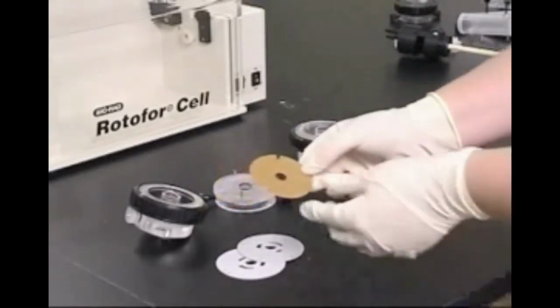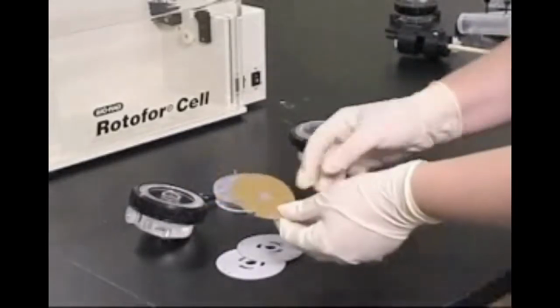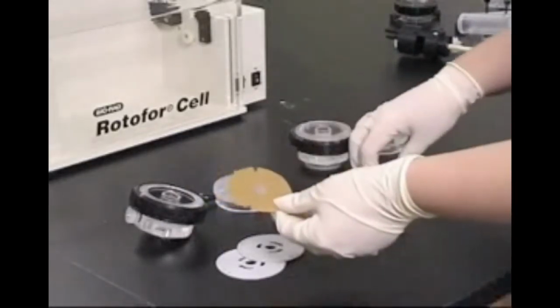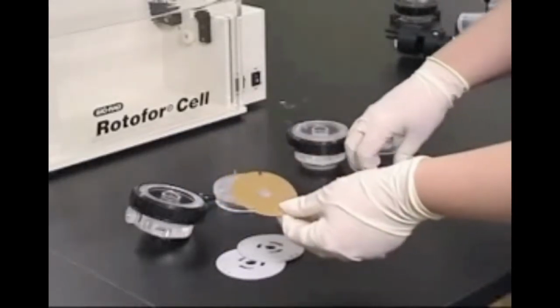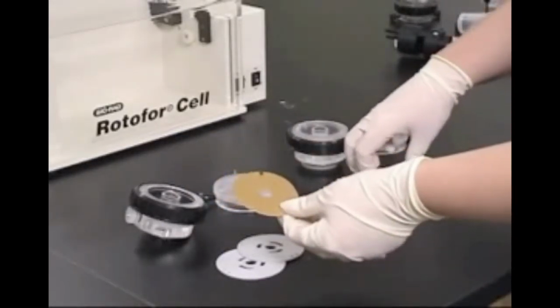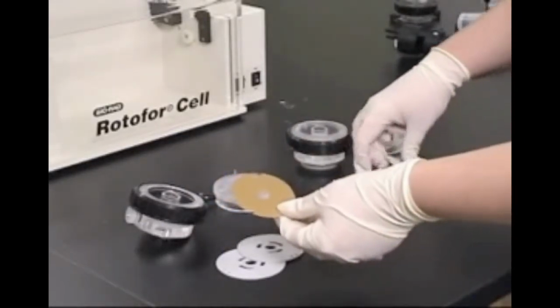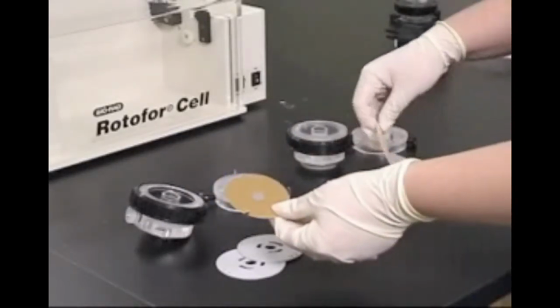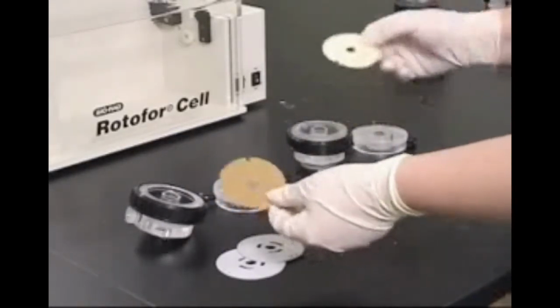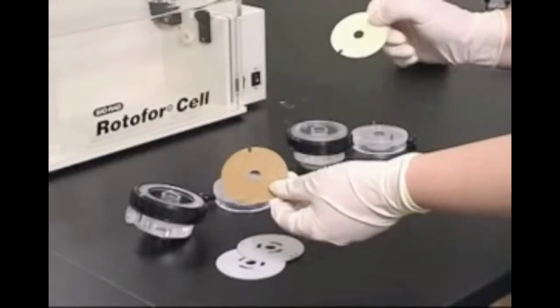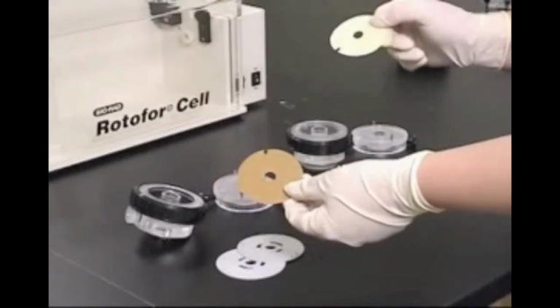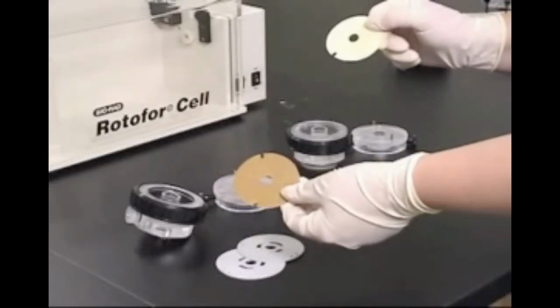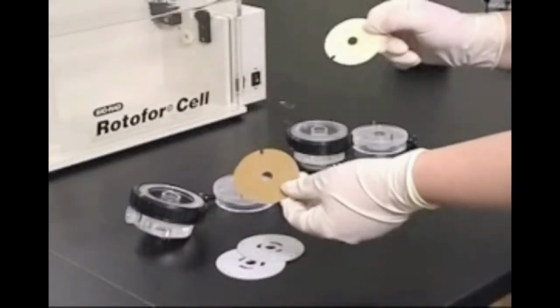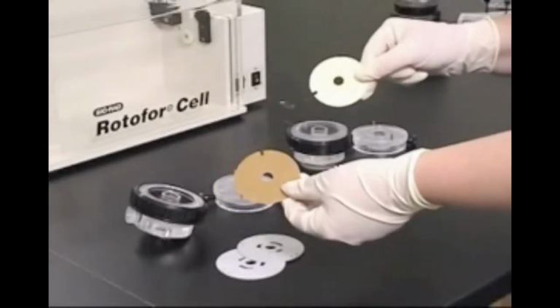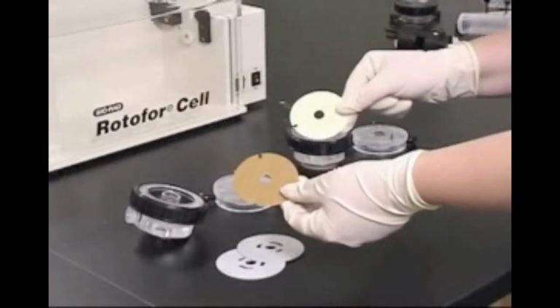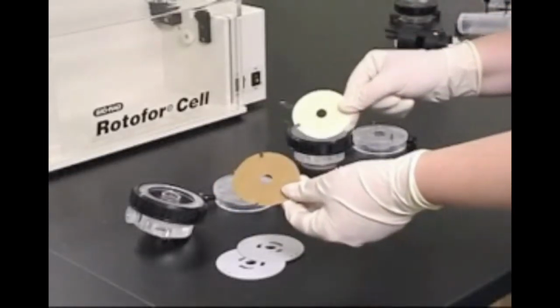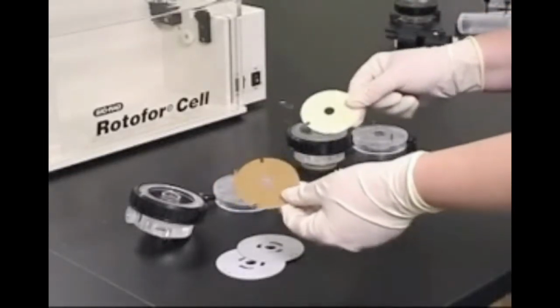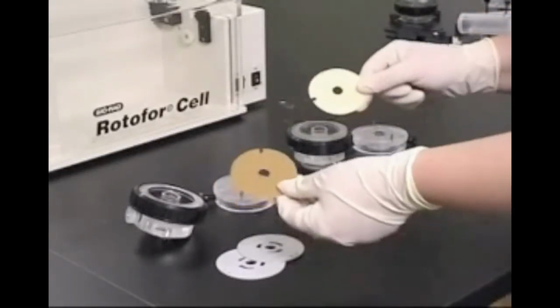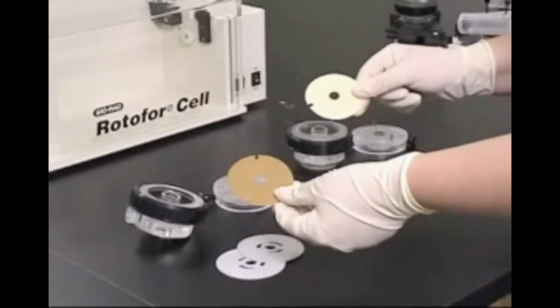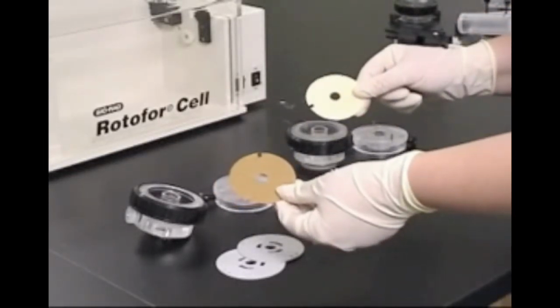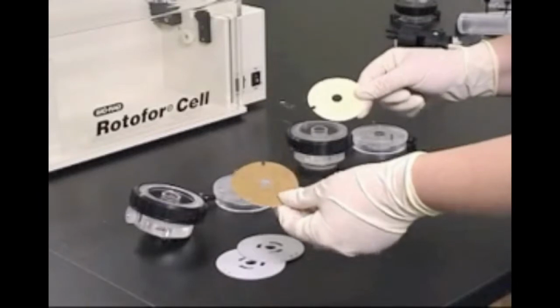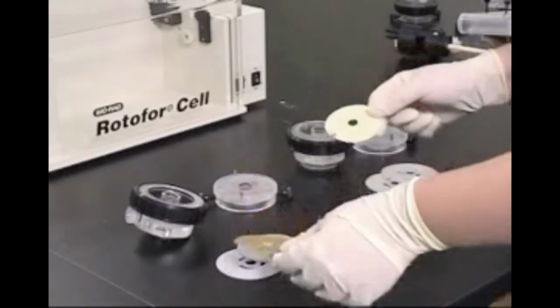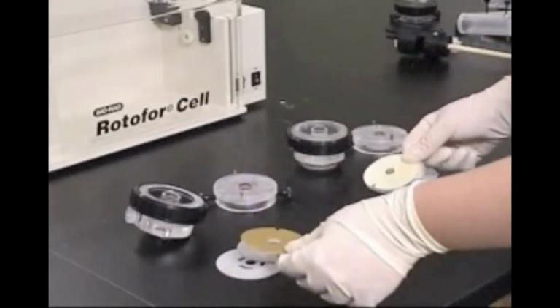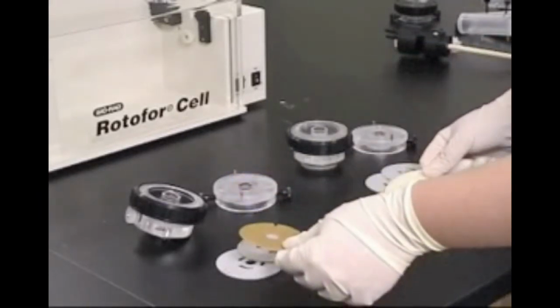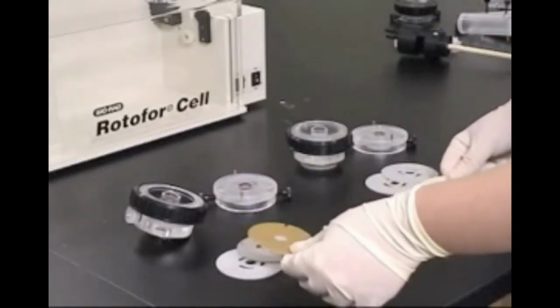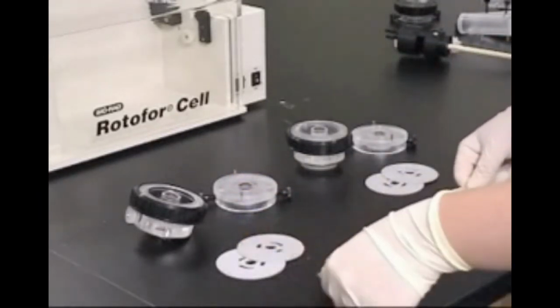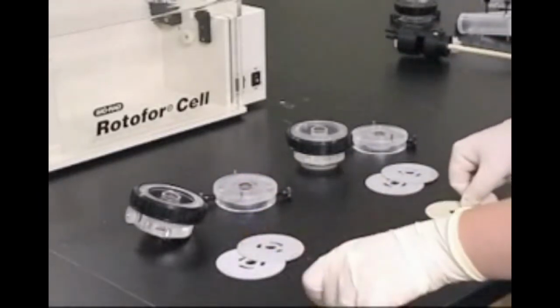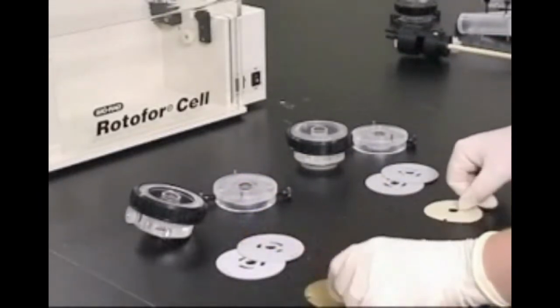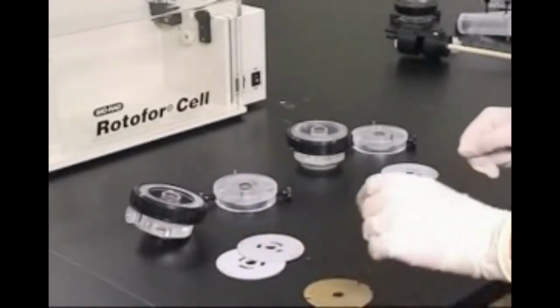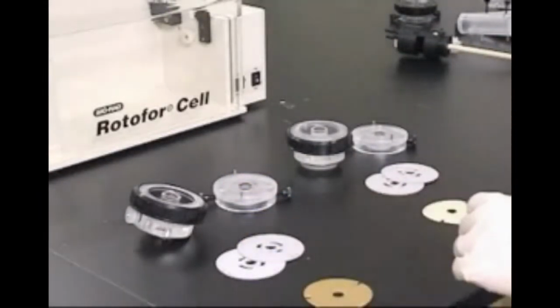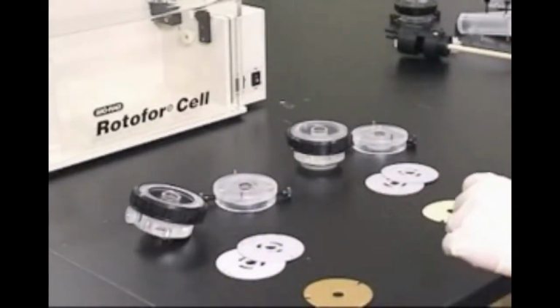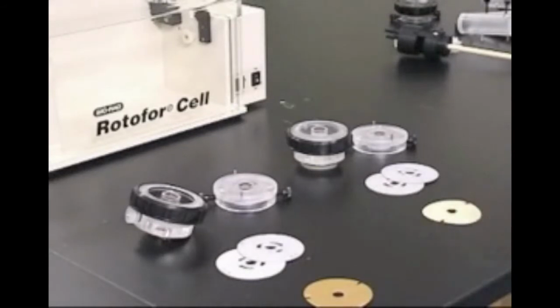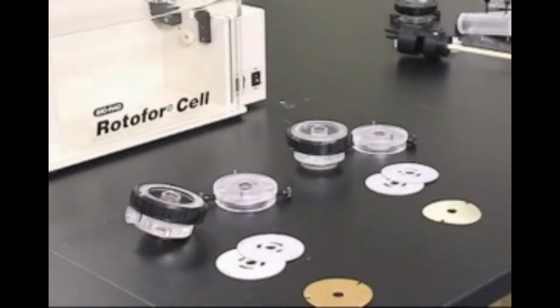There are two types of ion exchange membranes and they are not interchangeable. The anion exchange membrane will only fit in the cathode chamber, and the cation exchange membrane will only fit in the anode chamber. The colors of the two membranes are different when they are dry, but they are similar when they are fully hydrated.